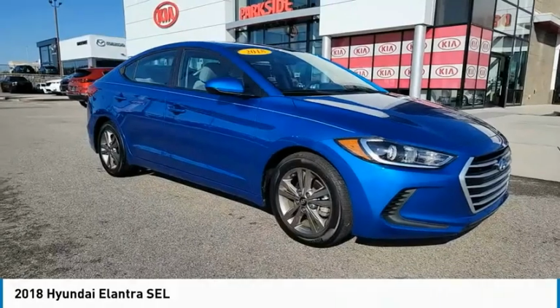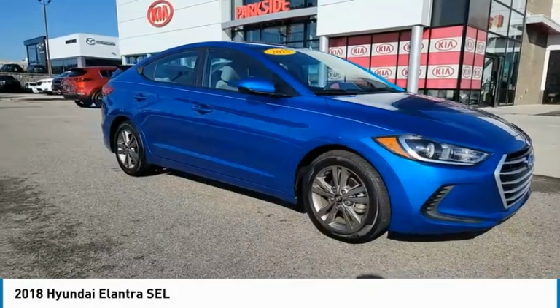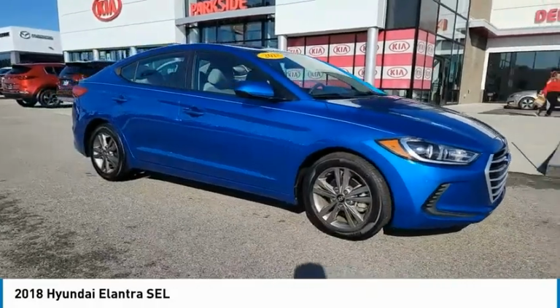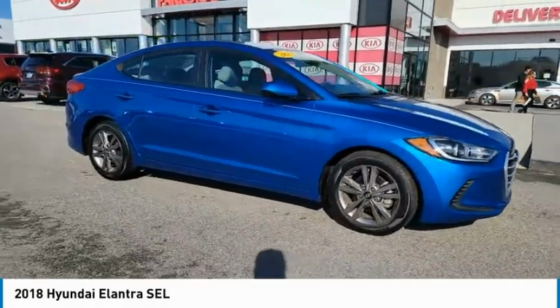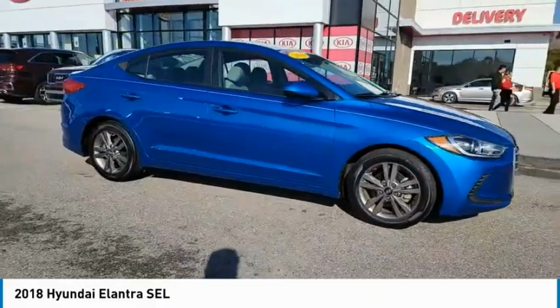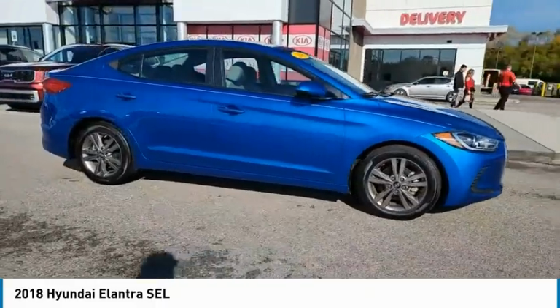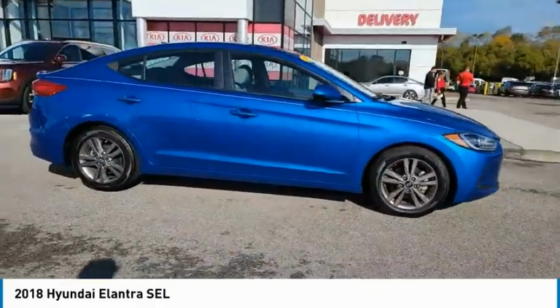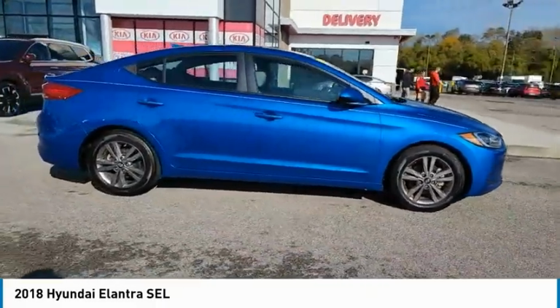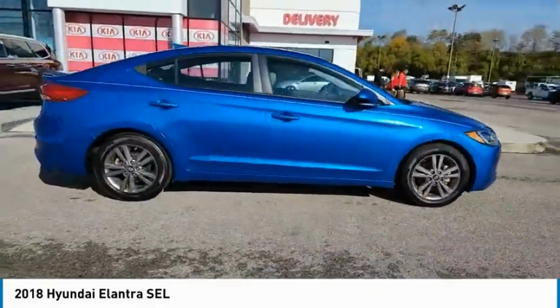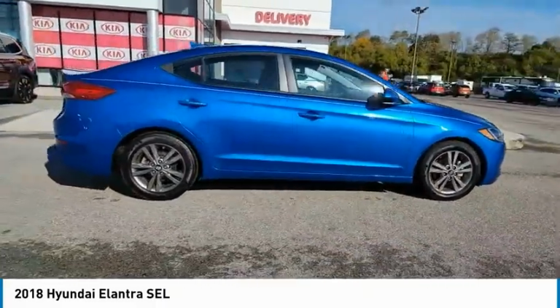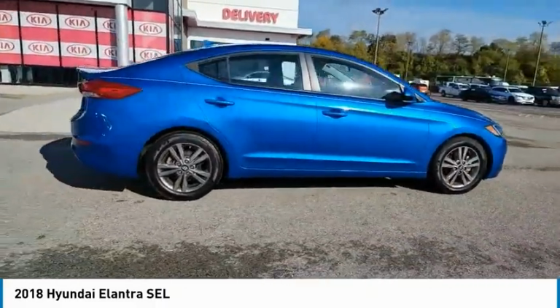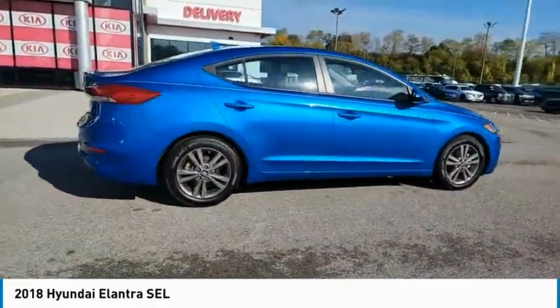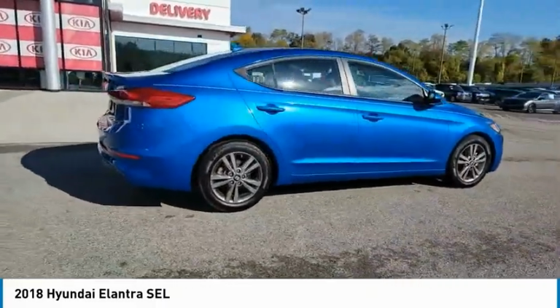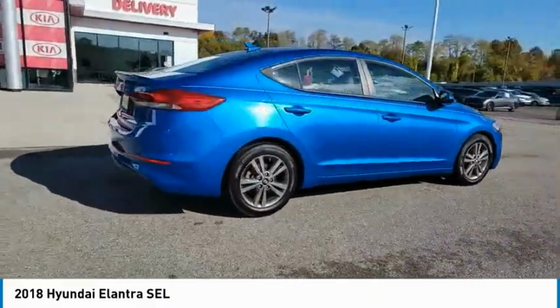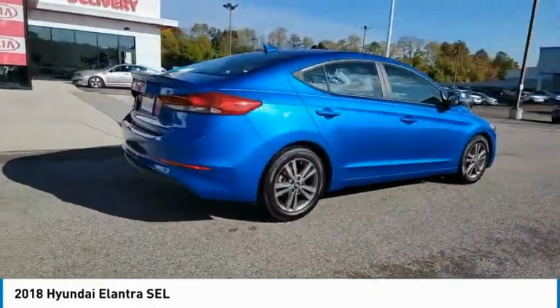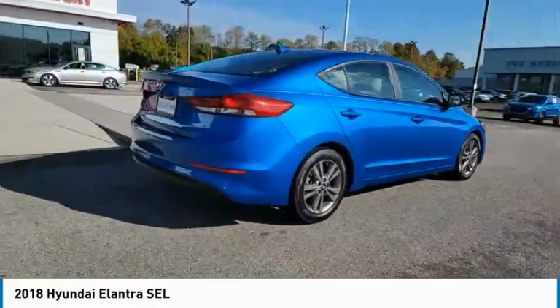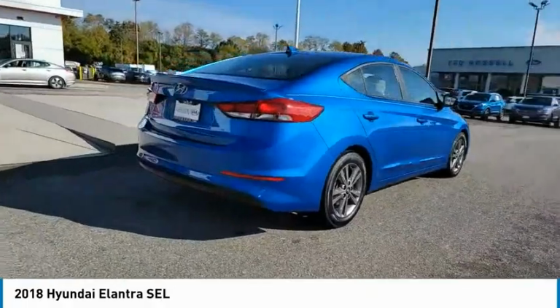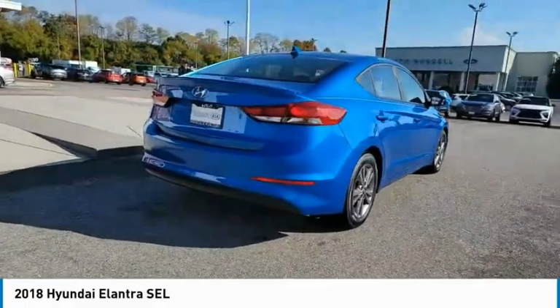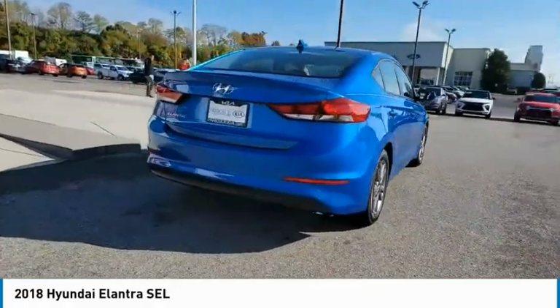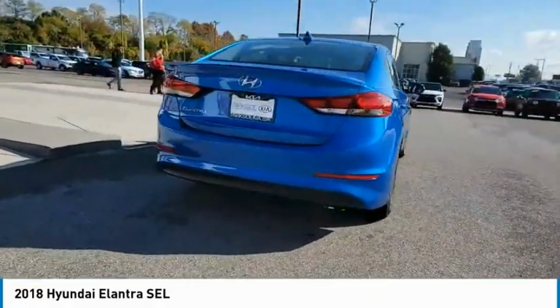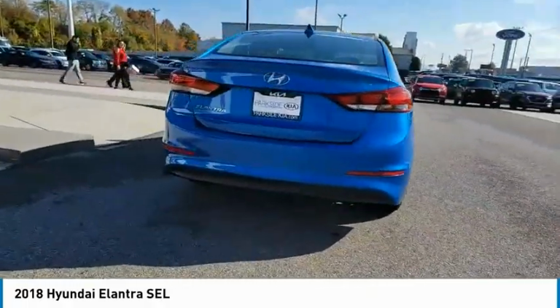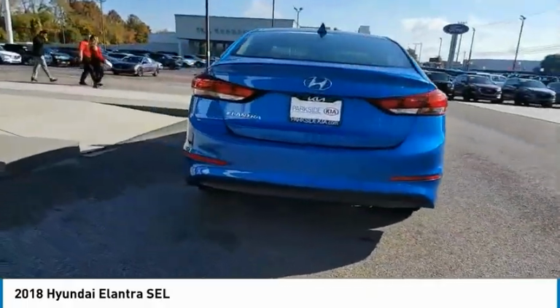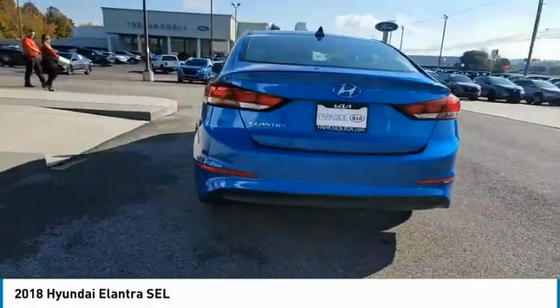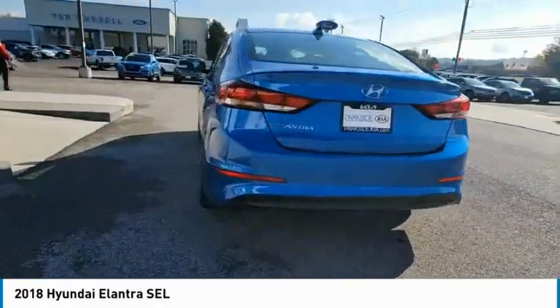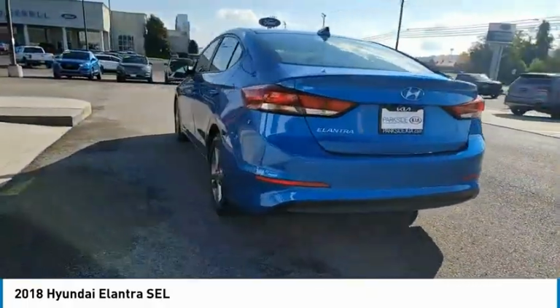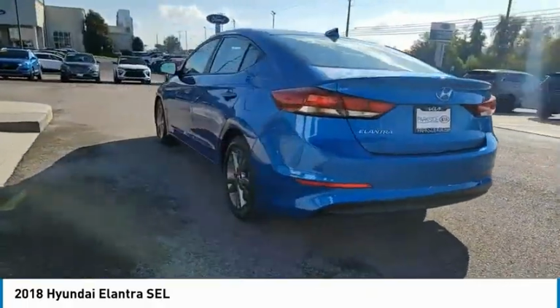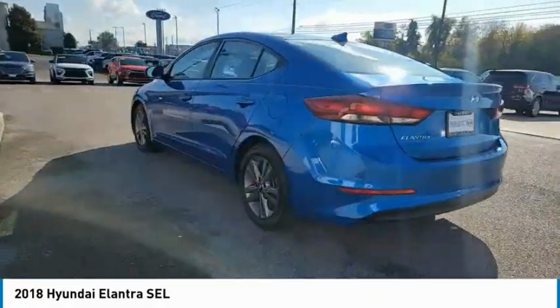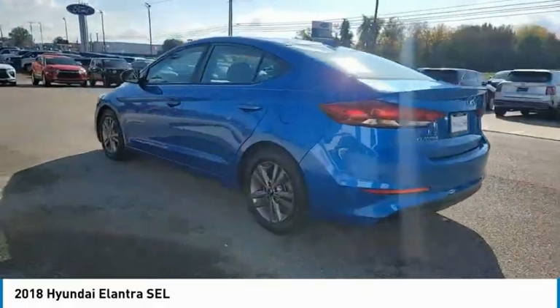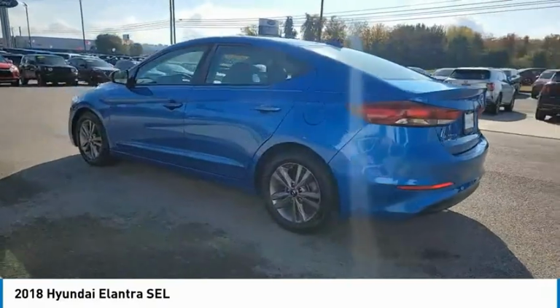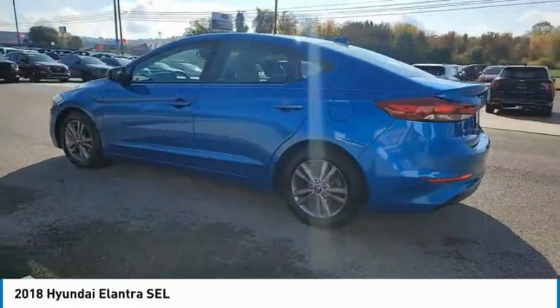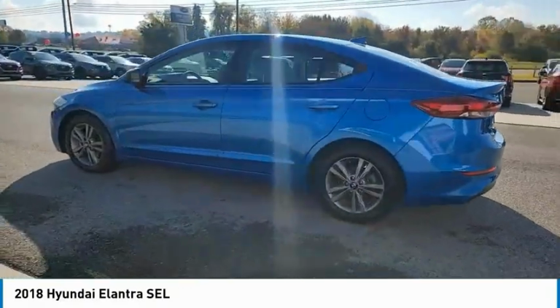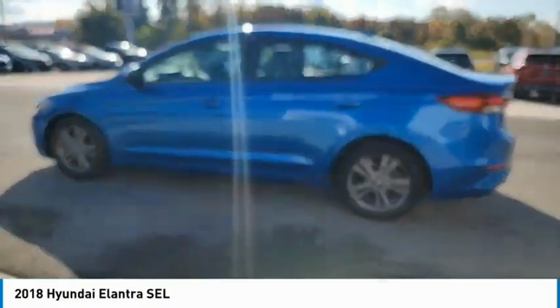Take a ride in the 2018 Elantra. The Elantra boasts the most interior room in its class and gets an exceptional 35 miles per gallon. With its luxurious standard features, the Elantra is an easy choice.